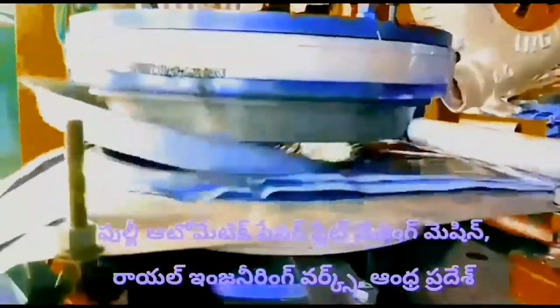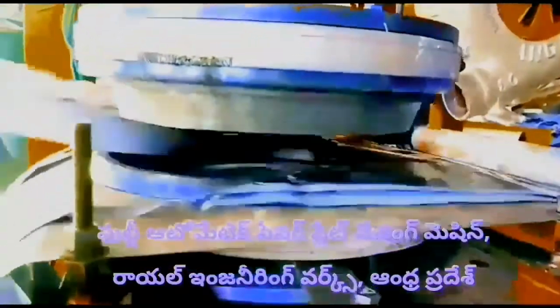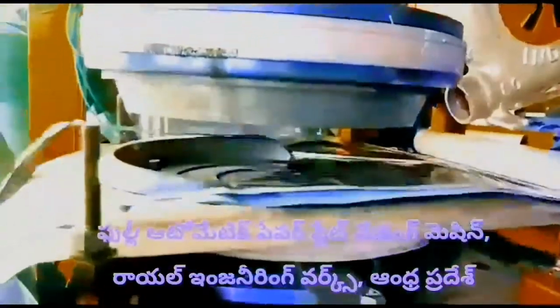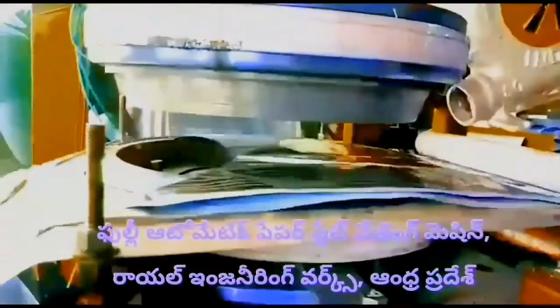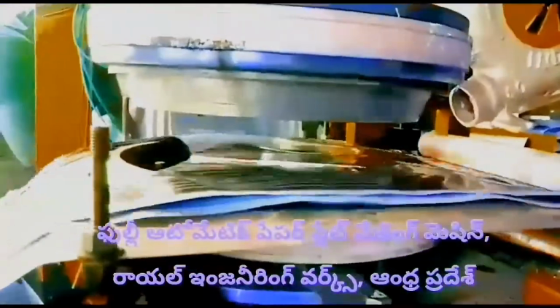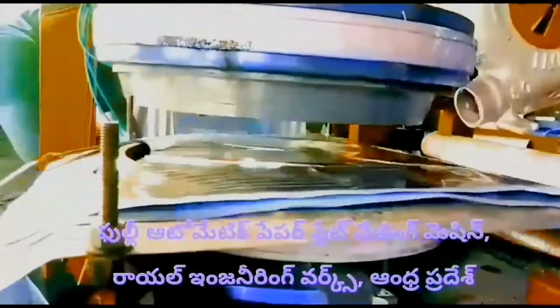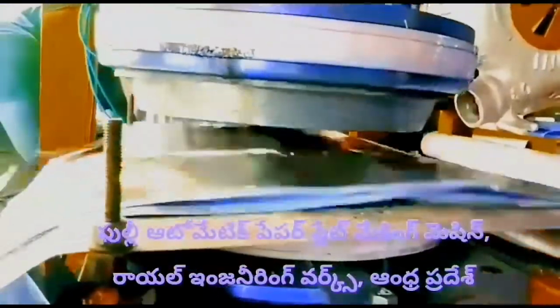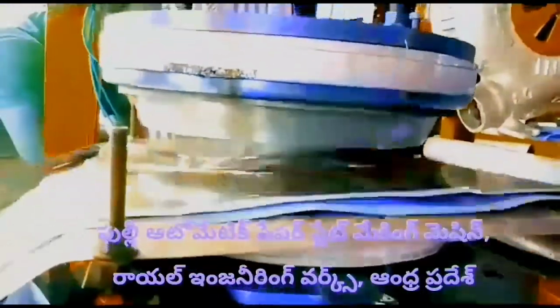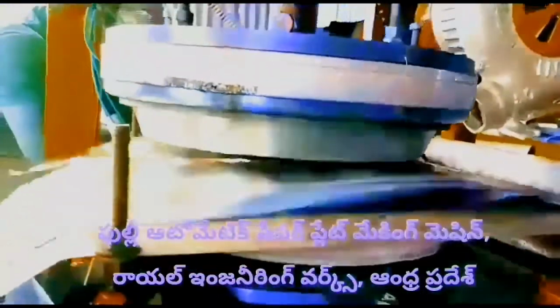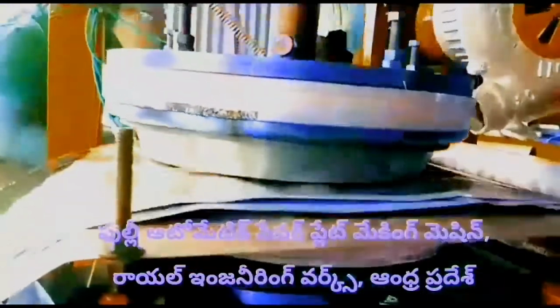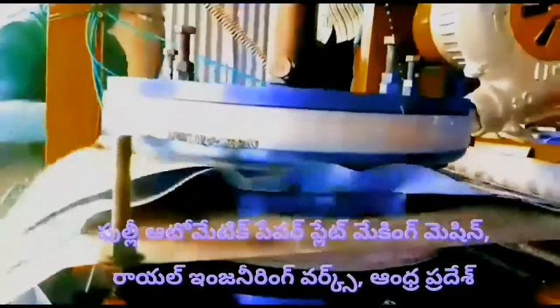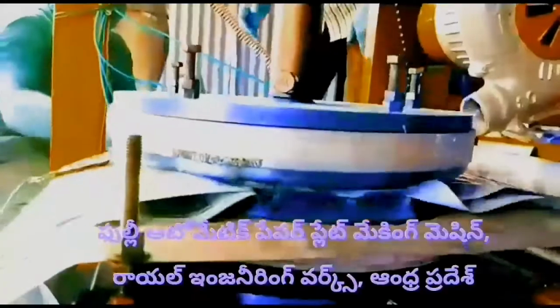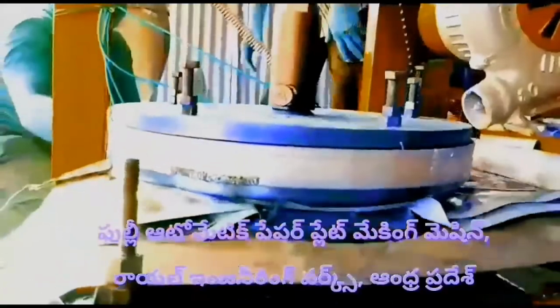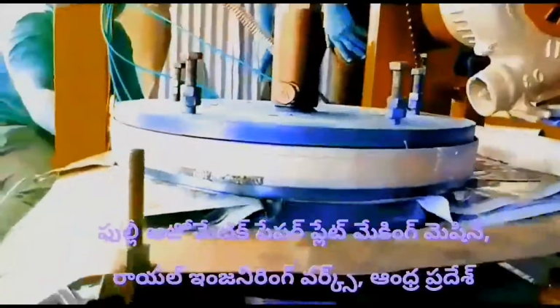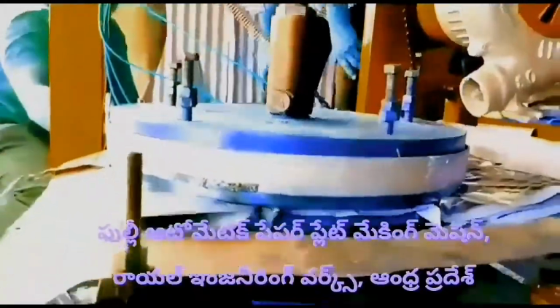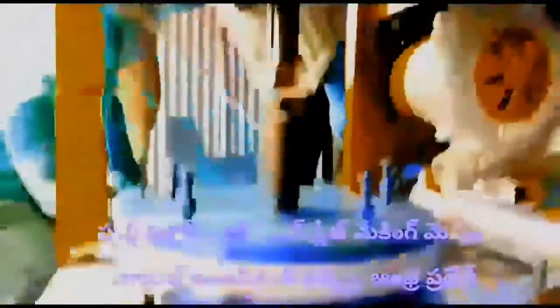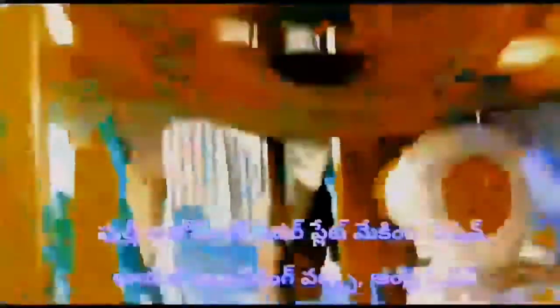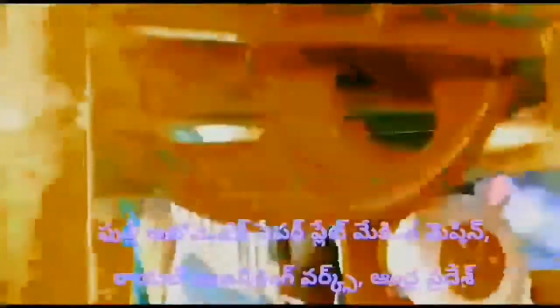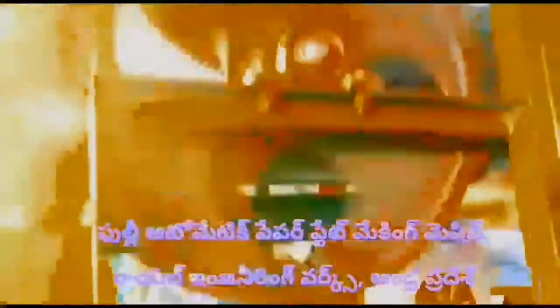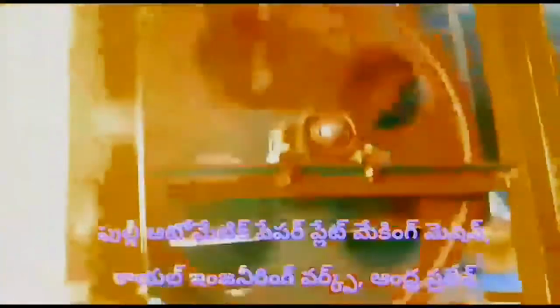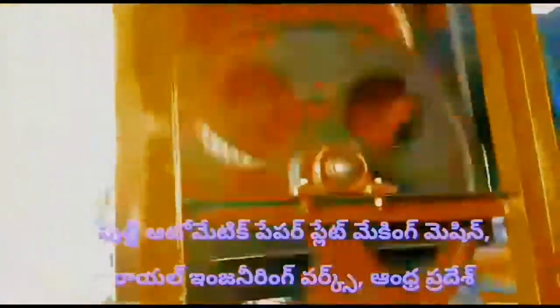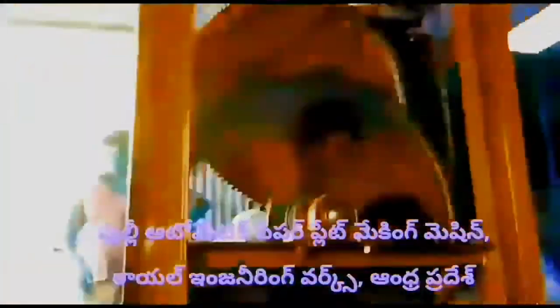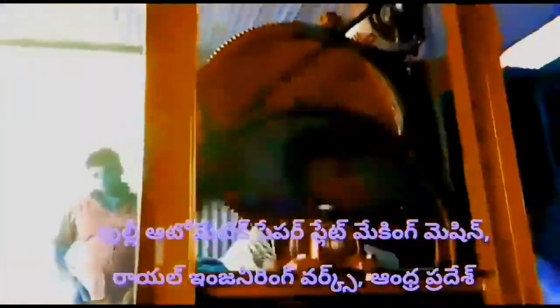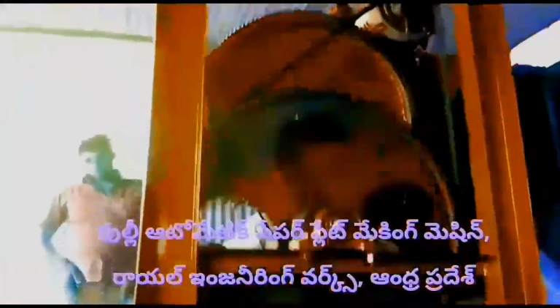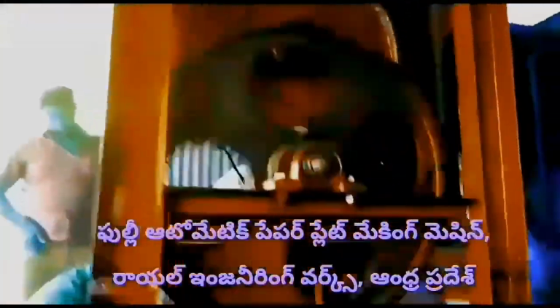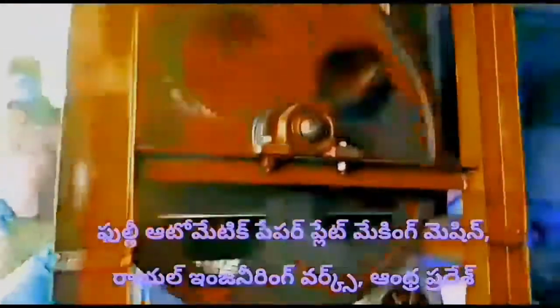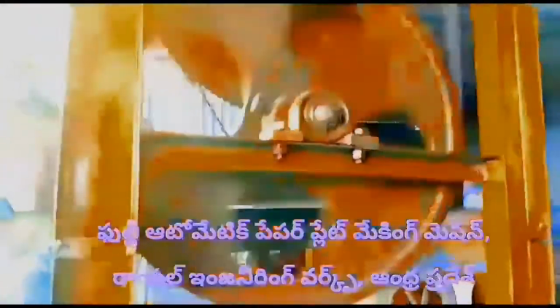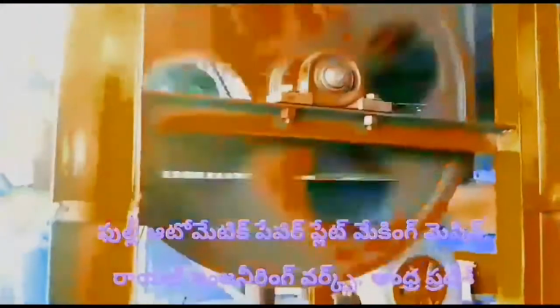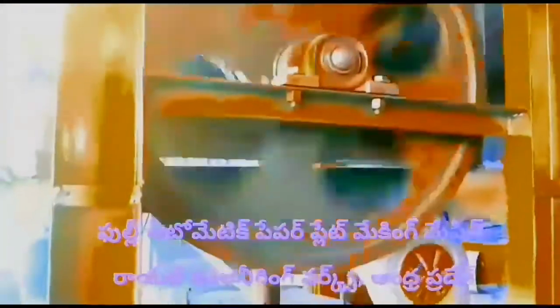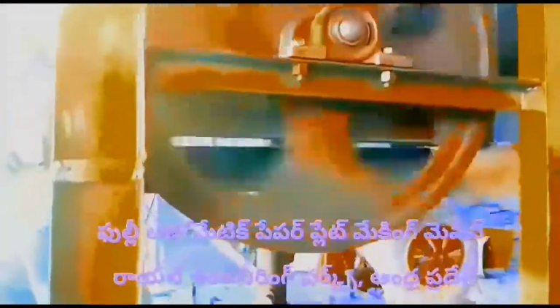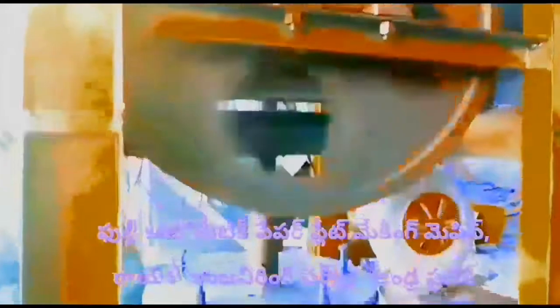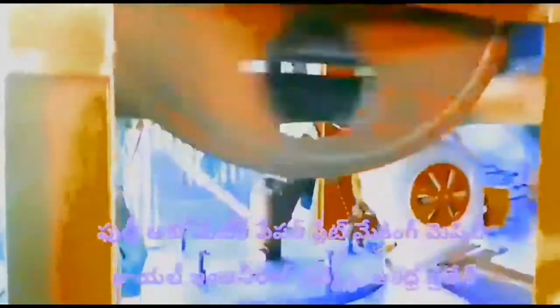In this machine, you can use the best materials. There are different plate types: one piece plate, tough plate, and other plate varieties.